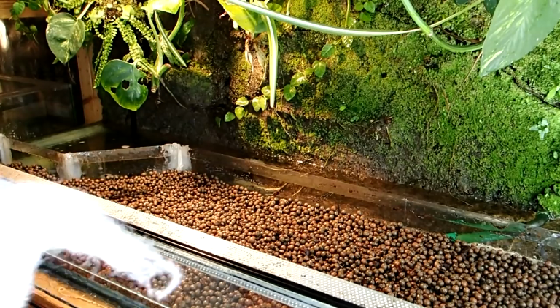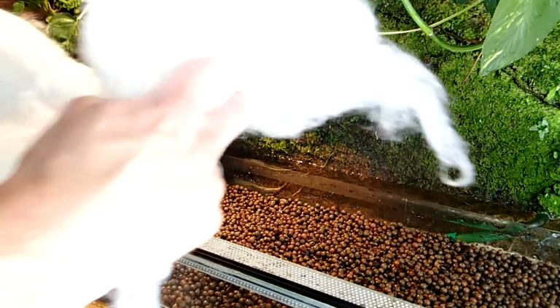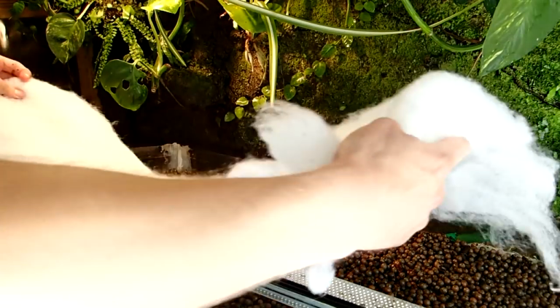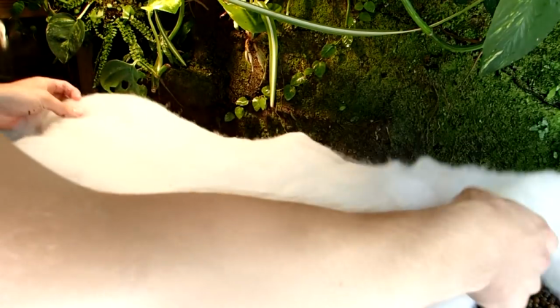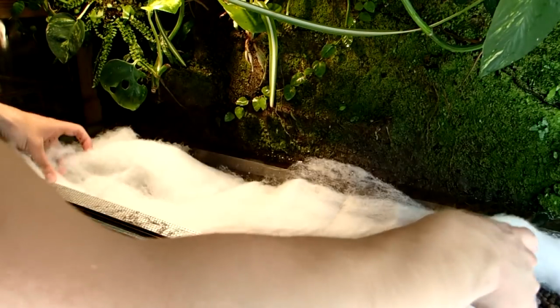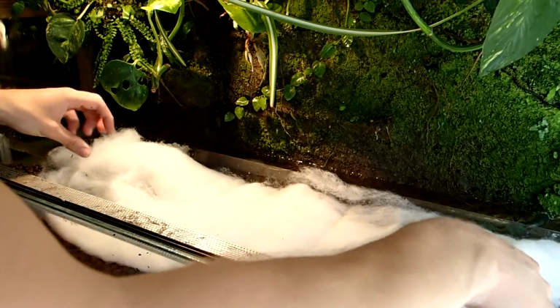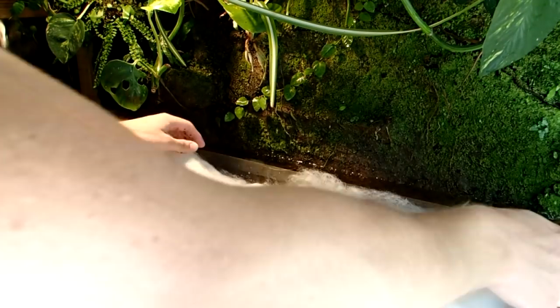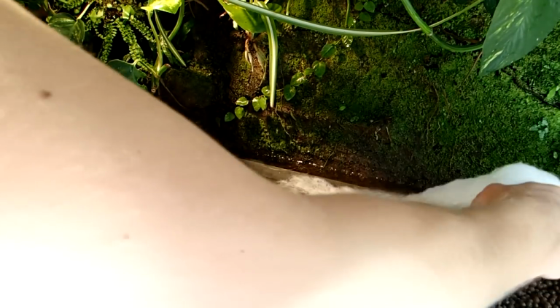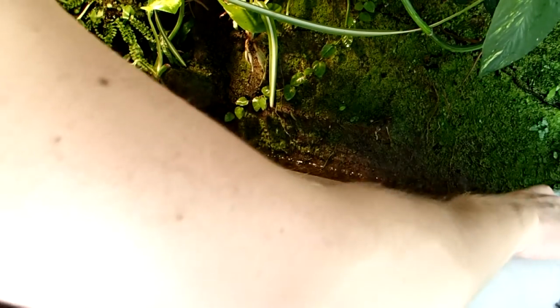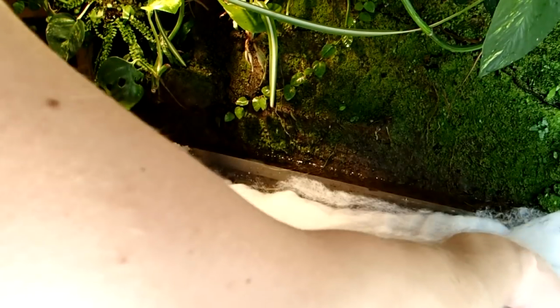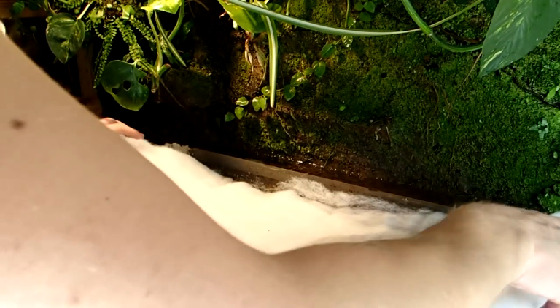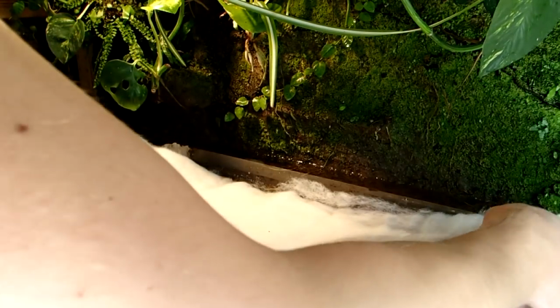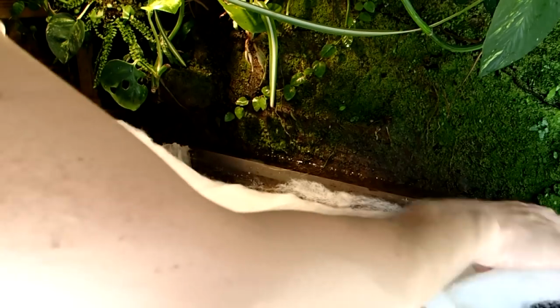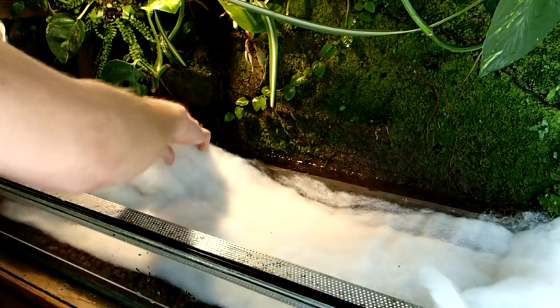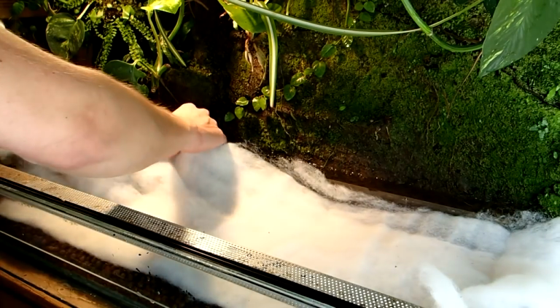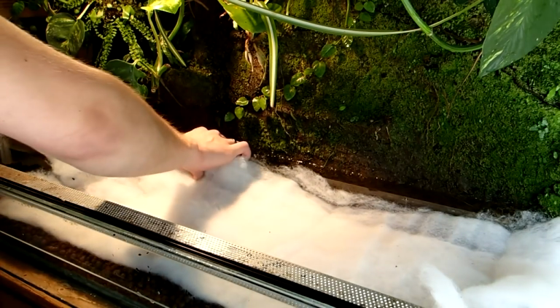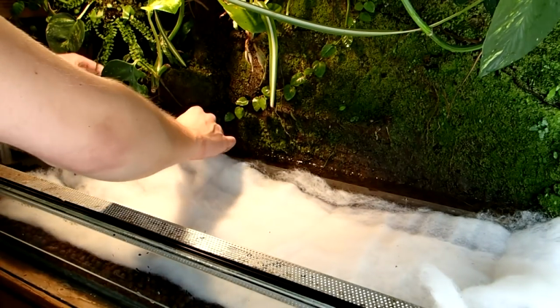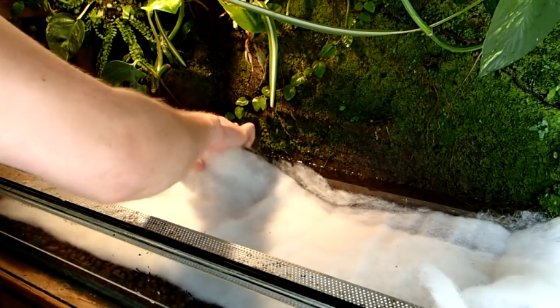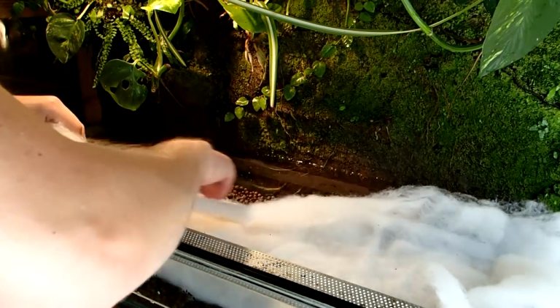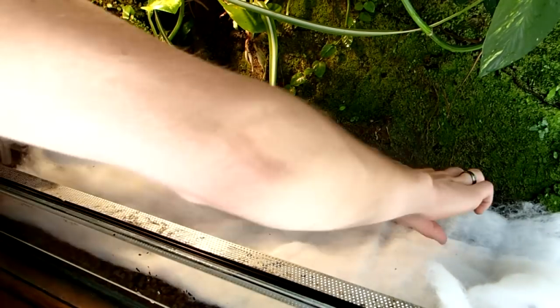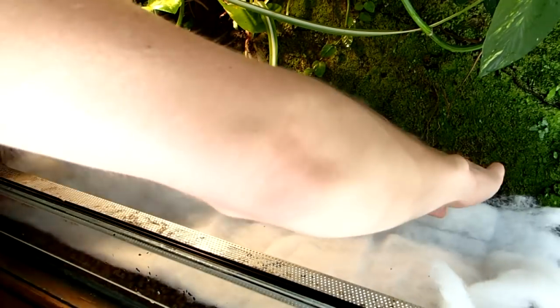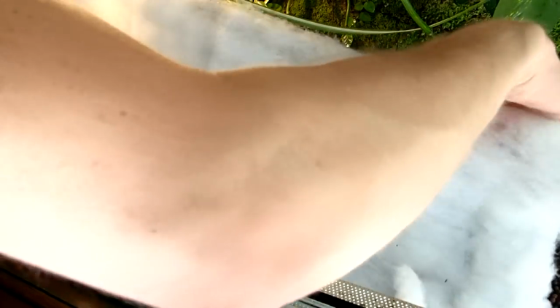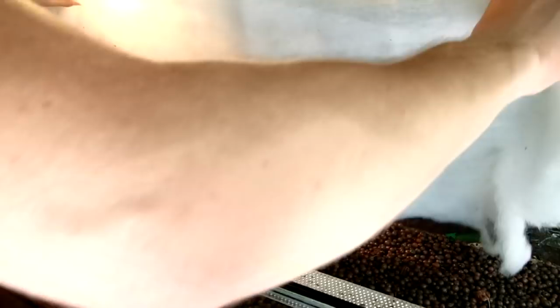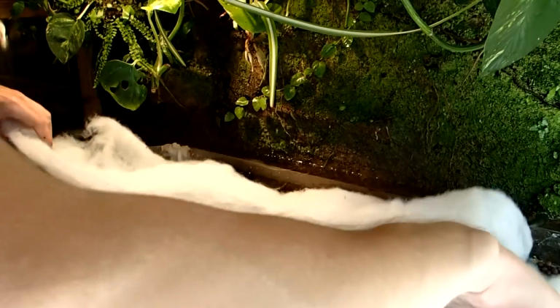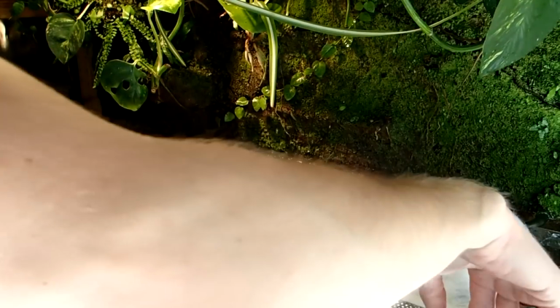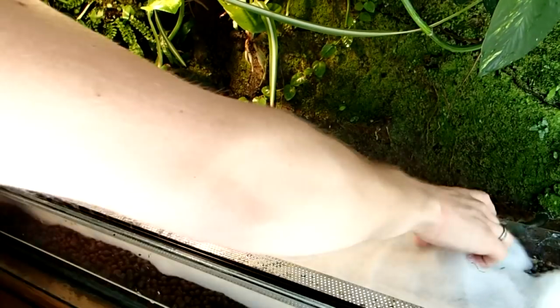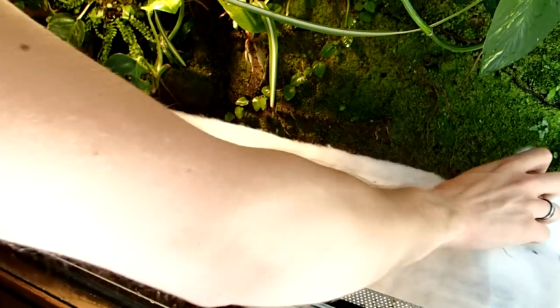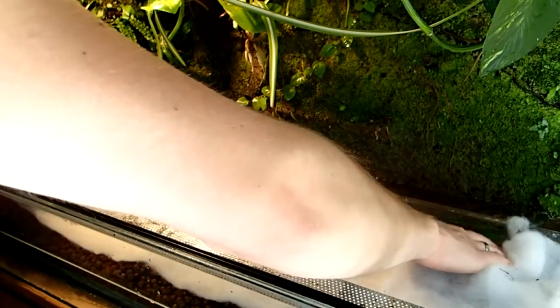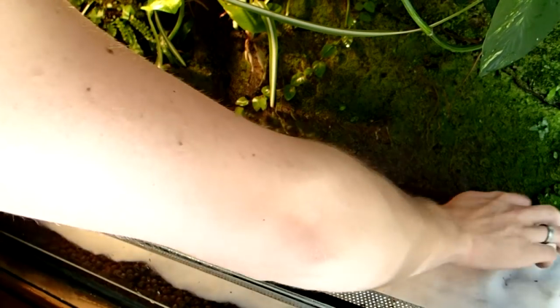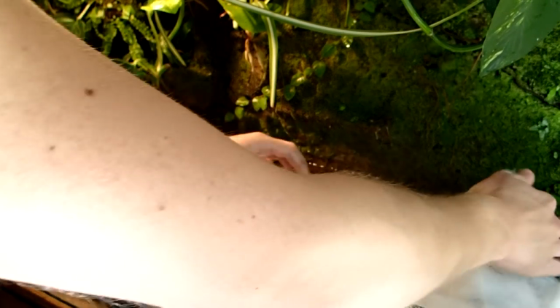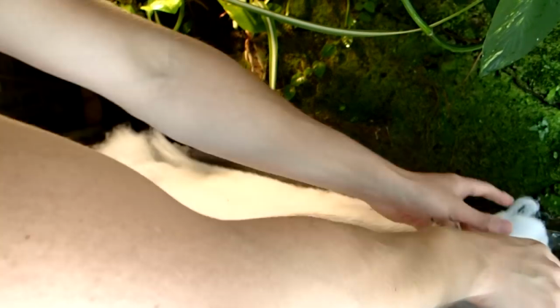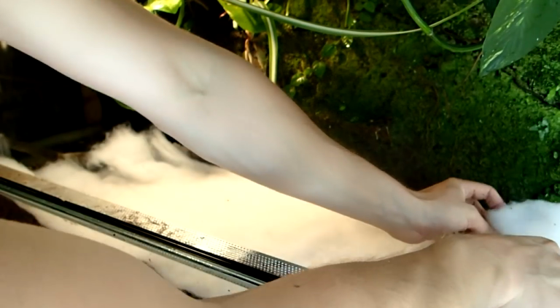On top of the clay balls I put this filter cotton. This filter cotton is used as a dividing layer so that the actual ground substrate does not fall into the drainage layer.